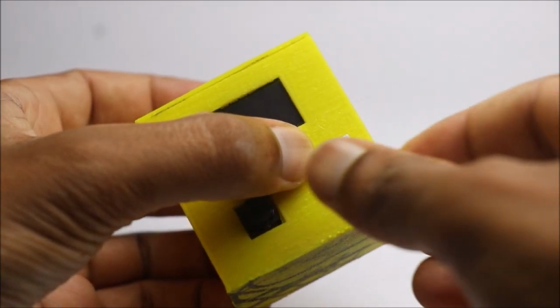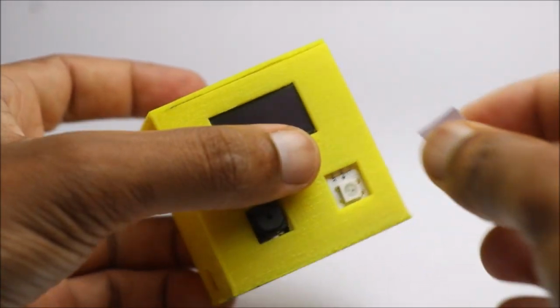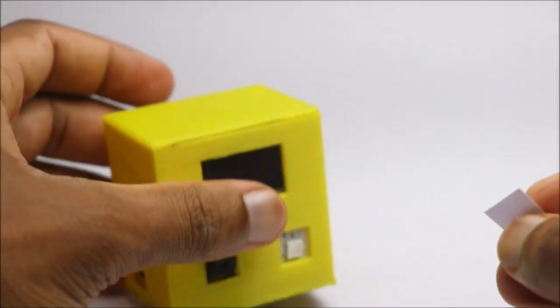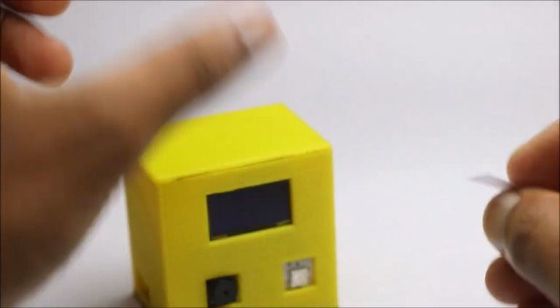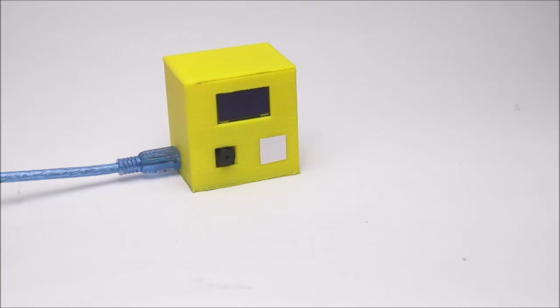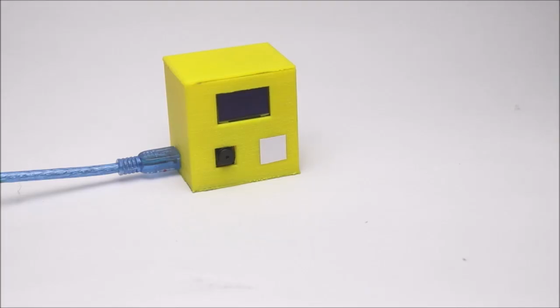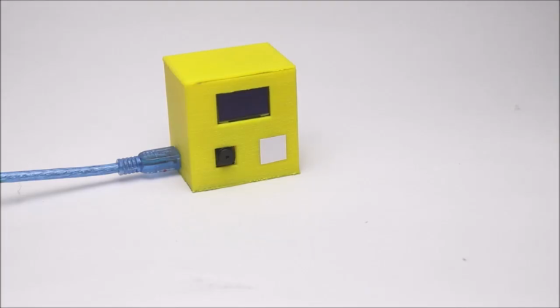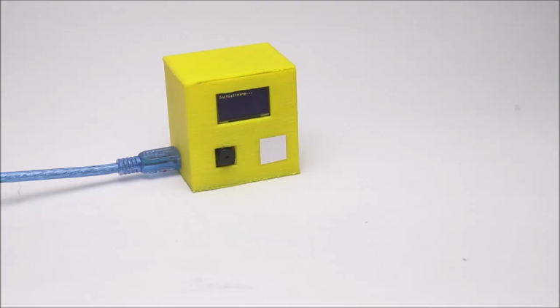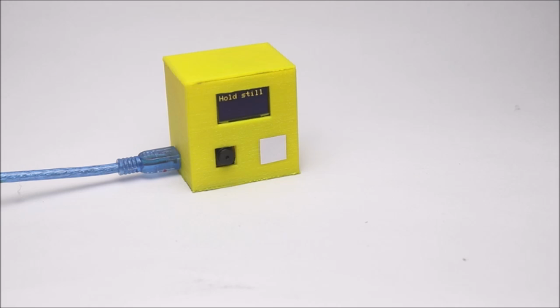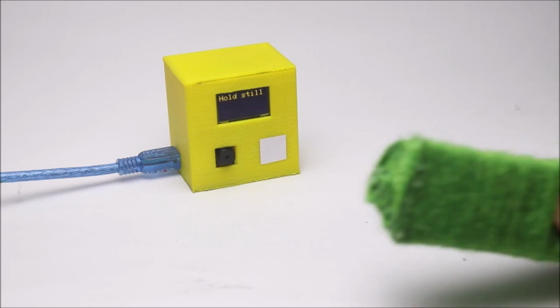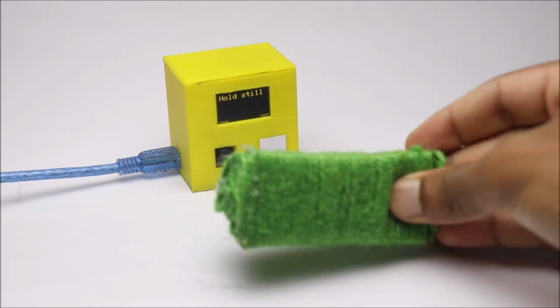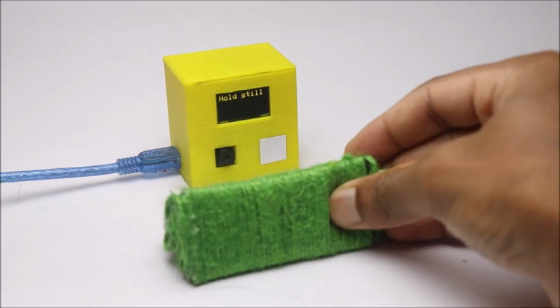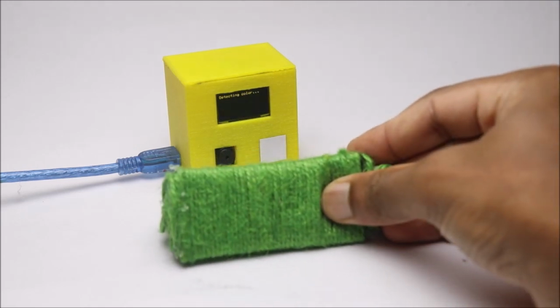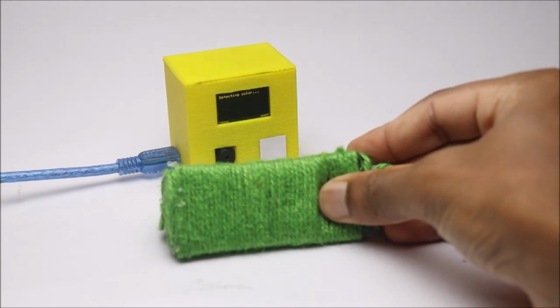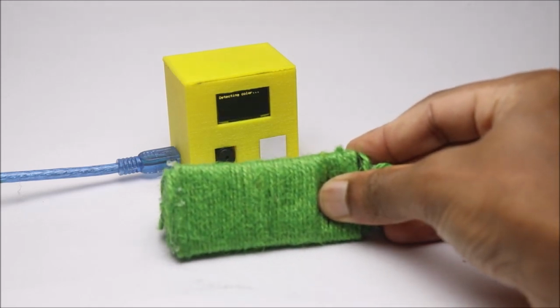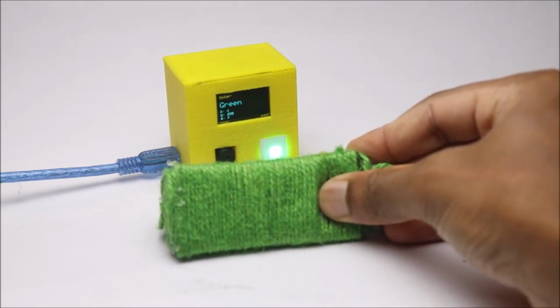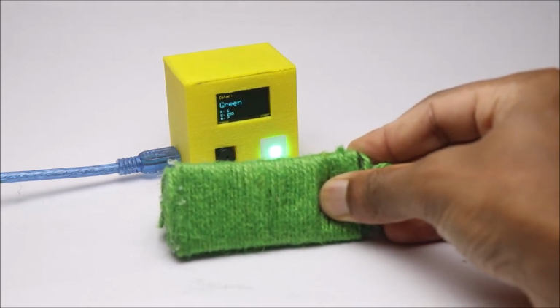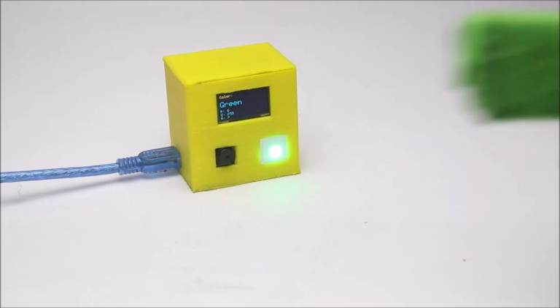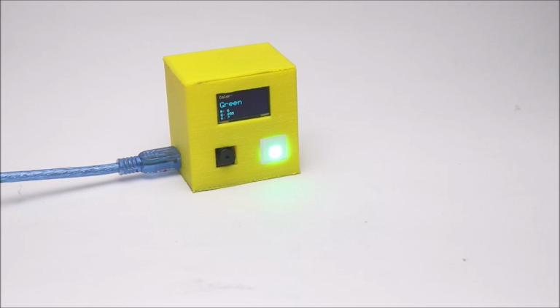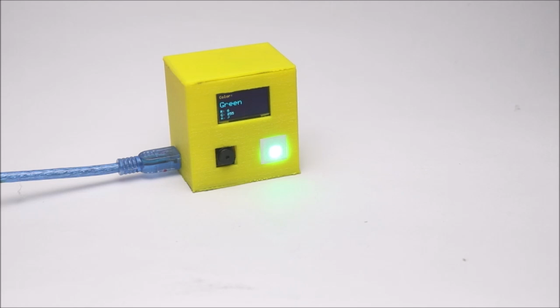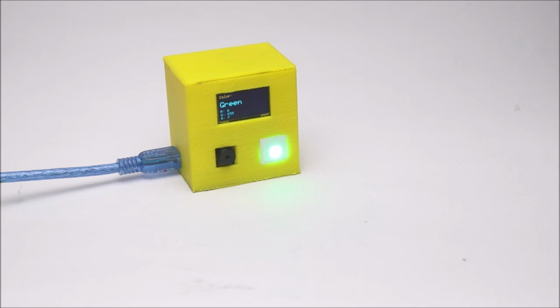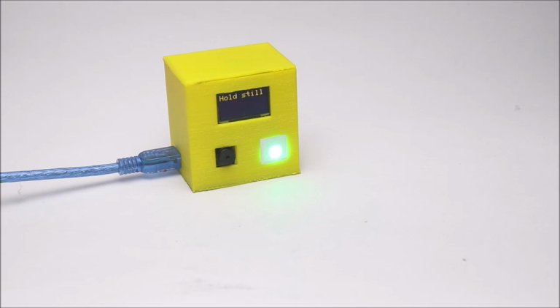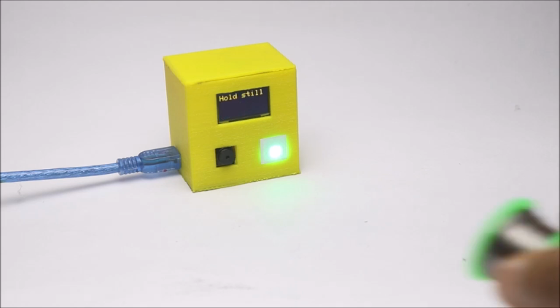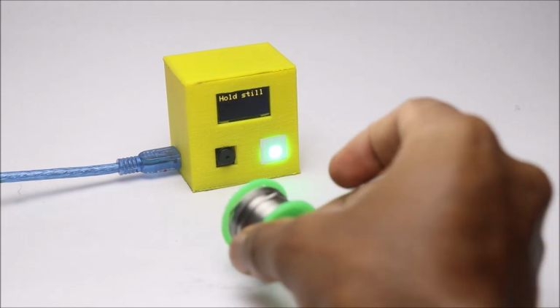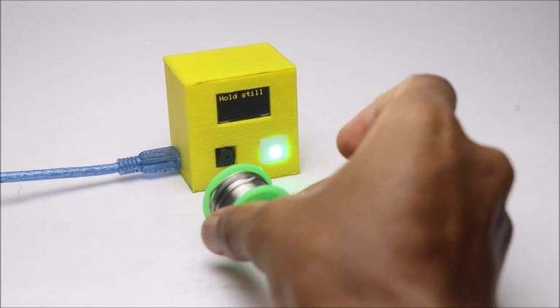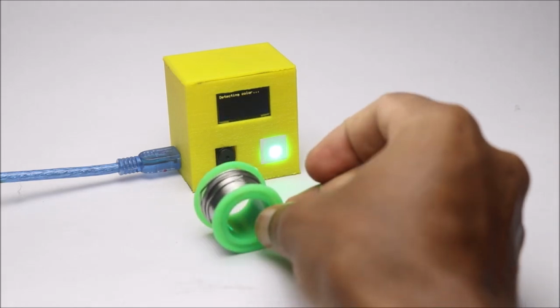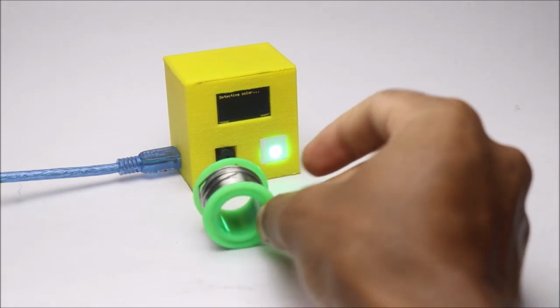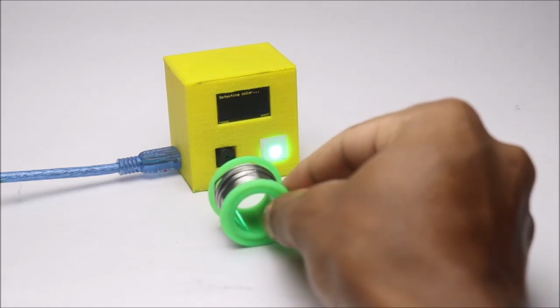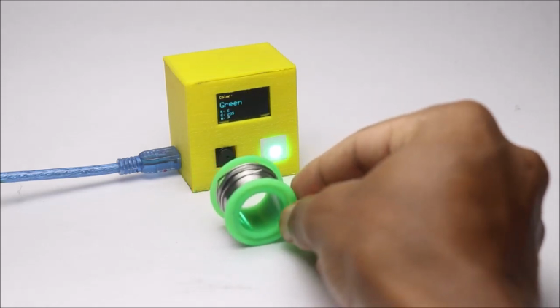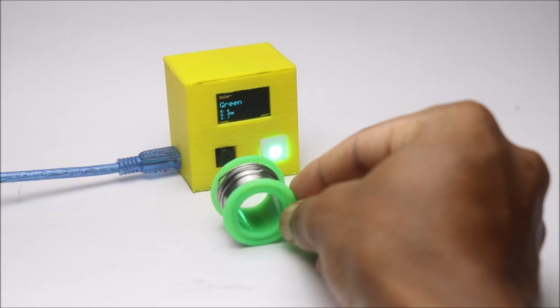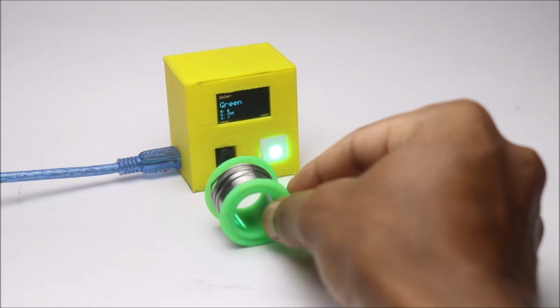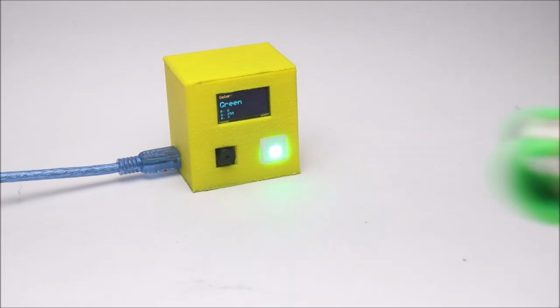Now, to use this project, all you have to do is keep the object in front of the ESP32 cam, and it will tell you the name of the color of the object, both in the OLED and also with the LED light.